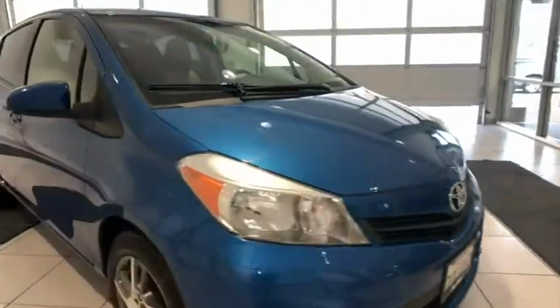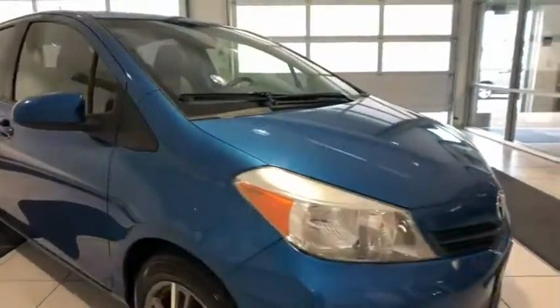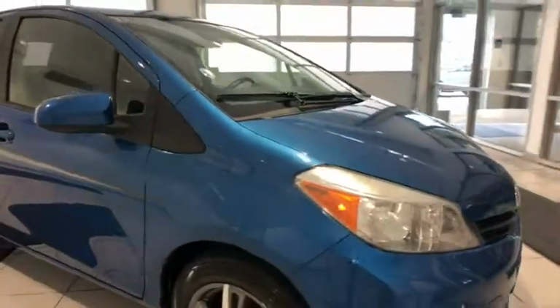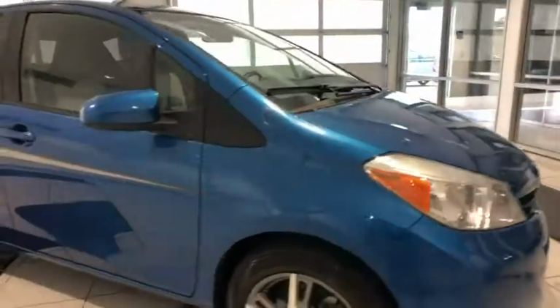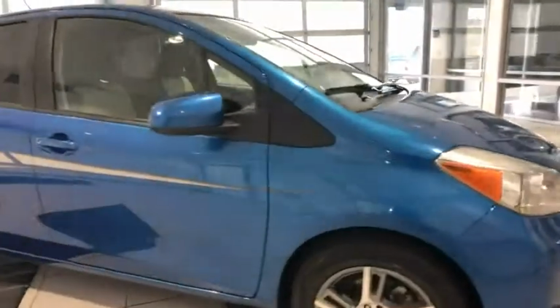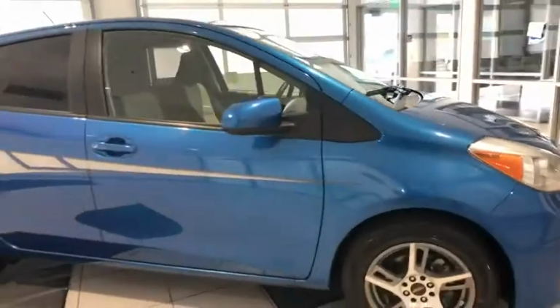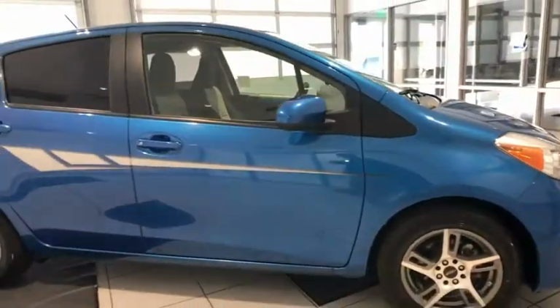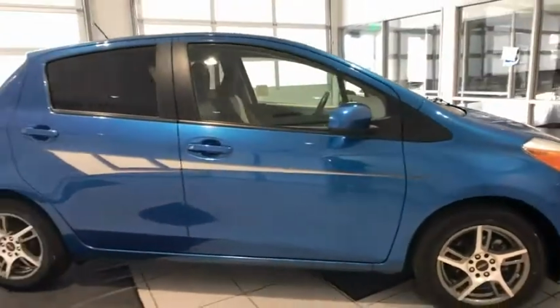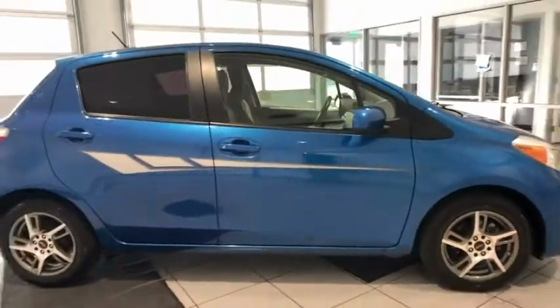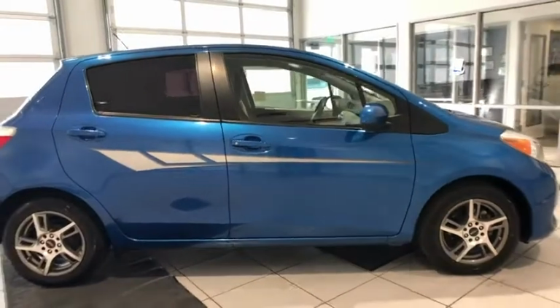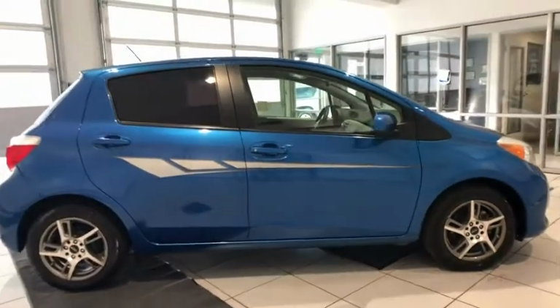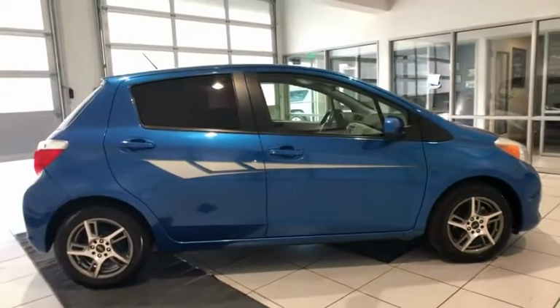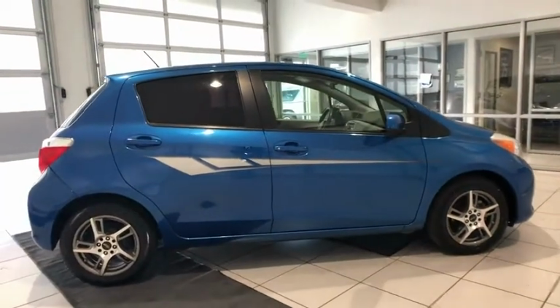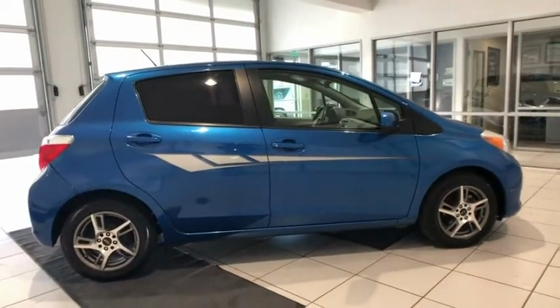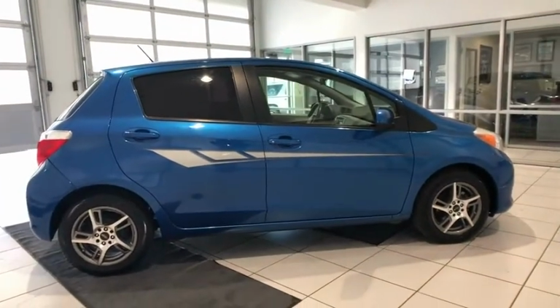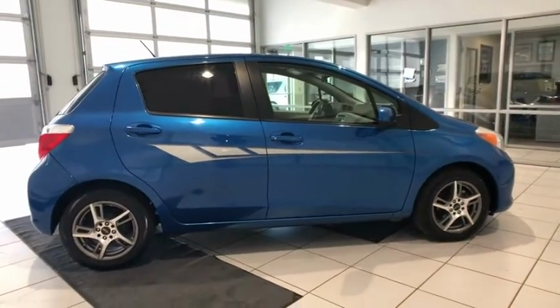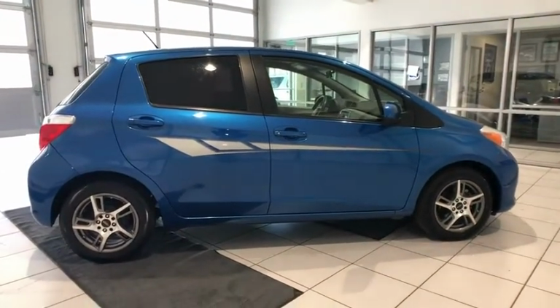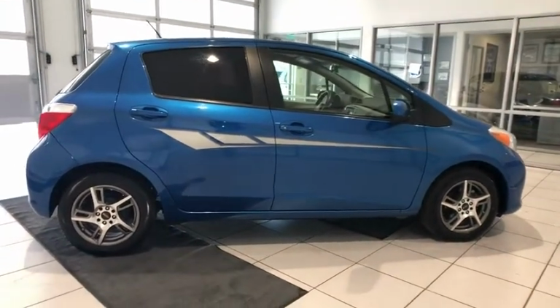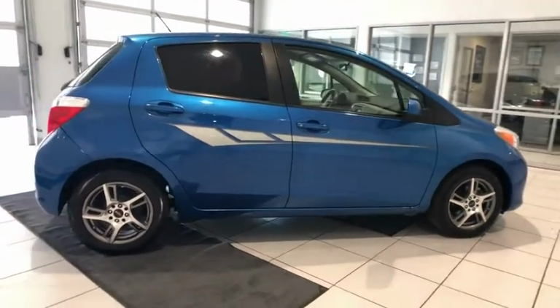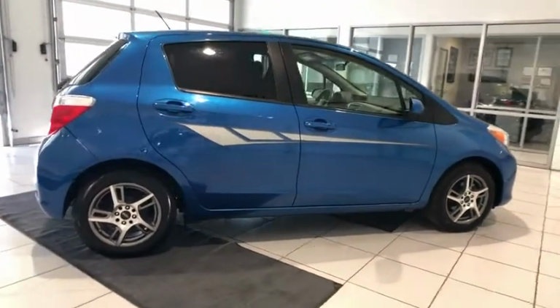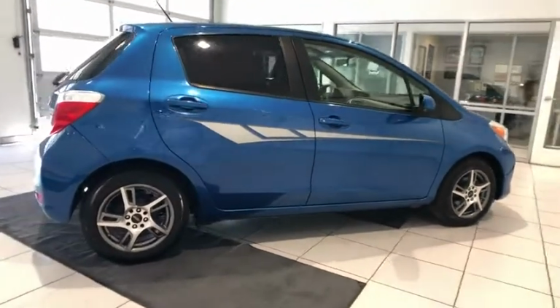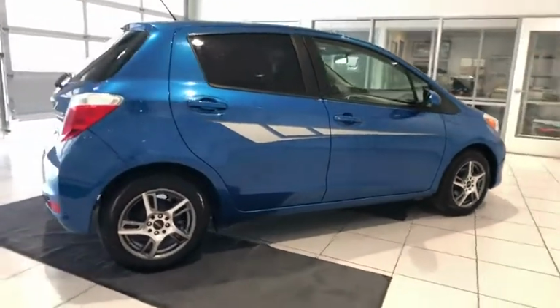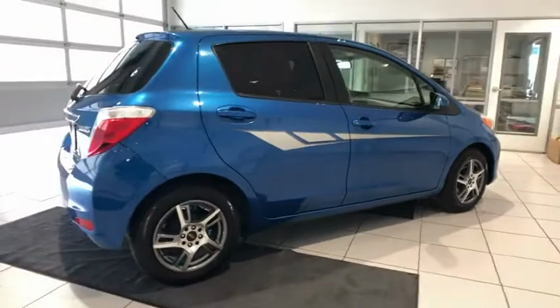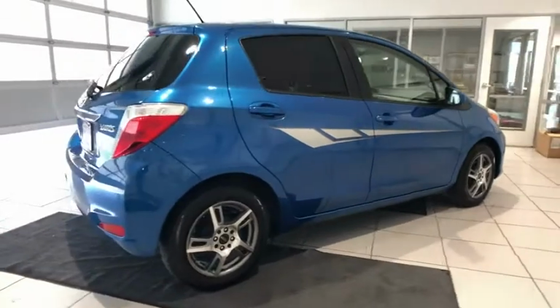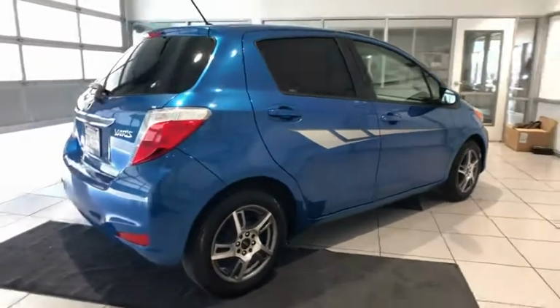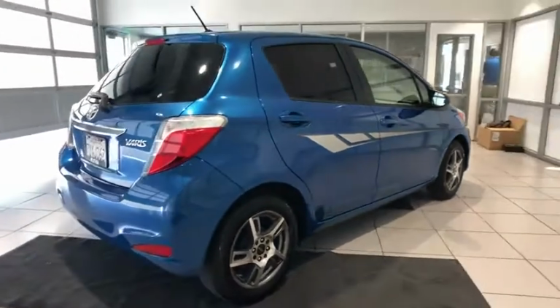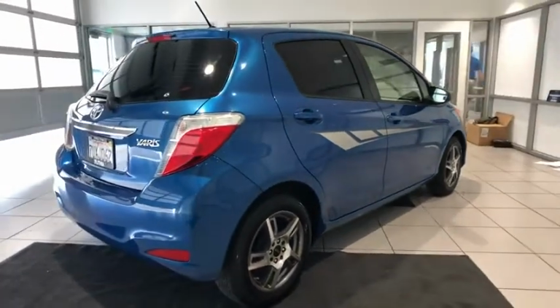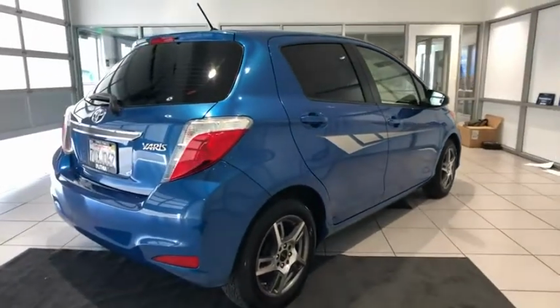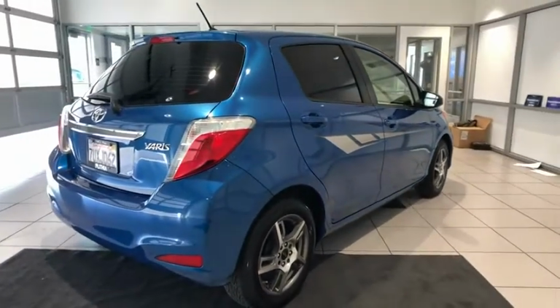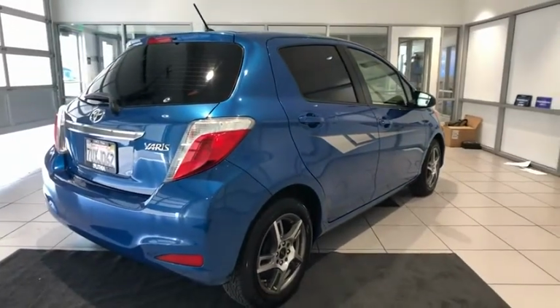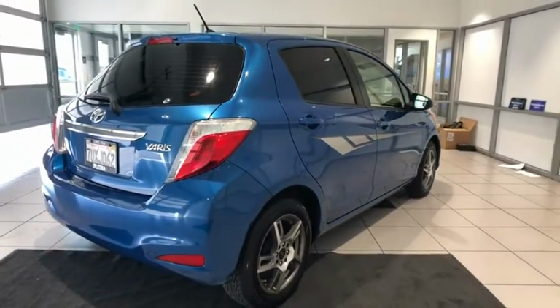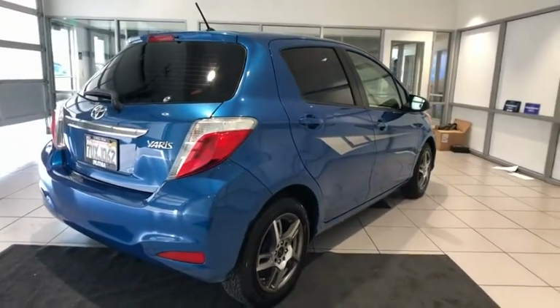Named 2010 Best Overall Value of the Year by IntelliChoice.com, you simply can't go wrong with a Yaris. This vehicle has less than 90,000 miles. Here are some of this vehicle's great options.